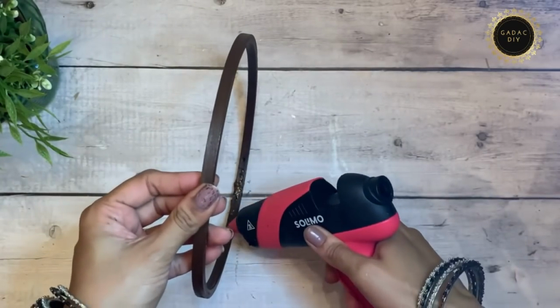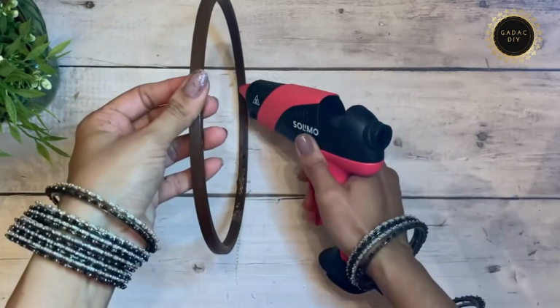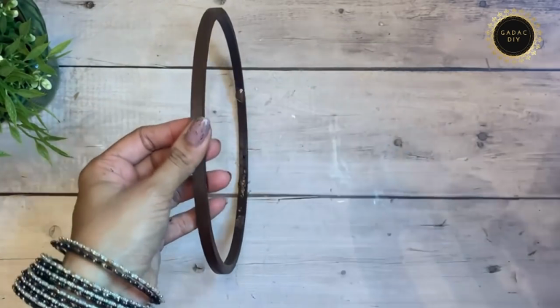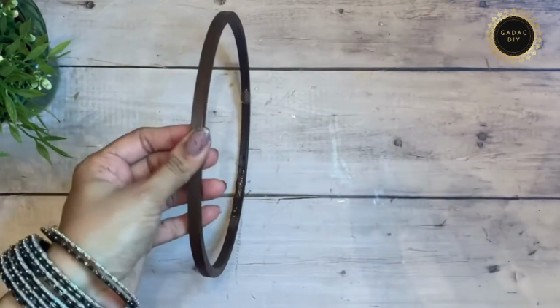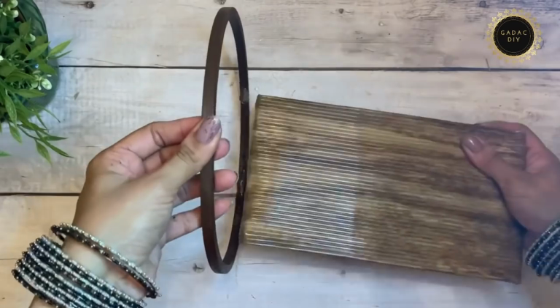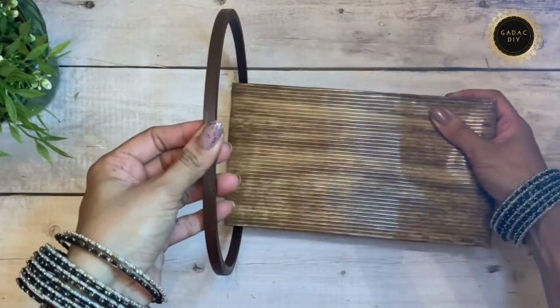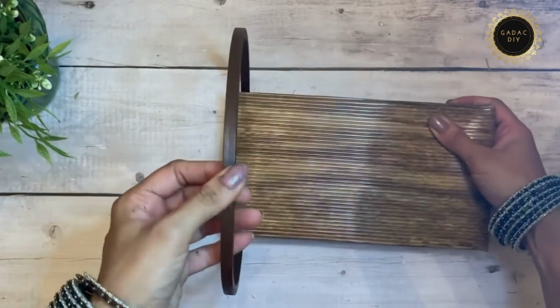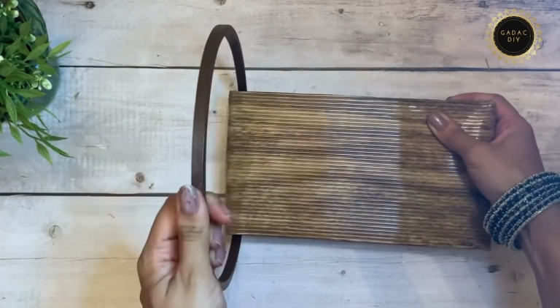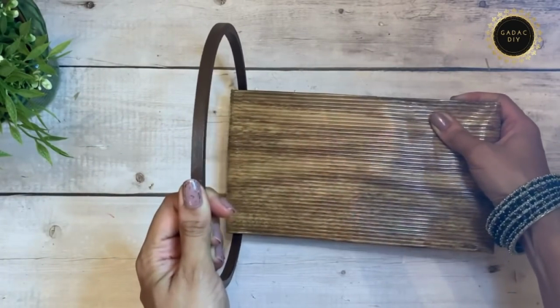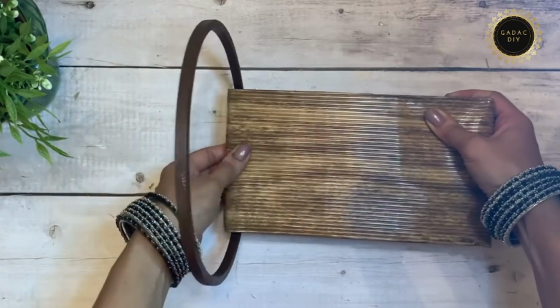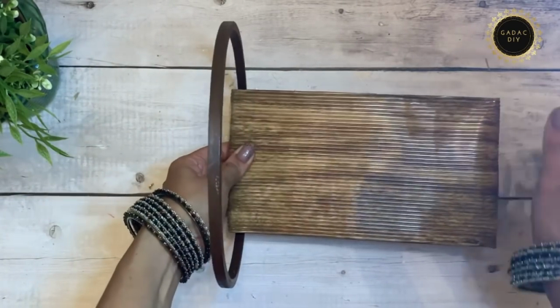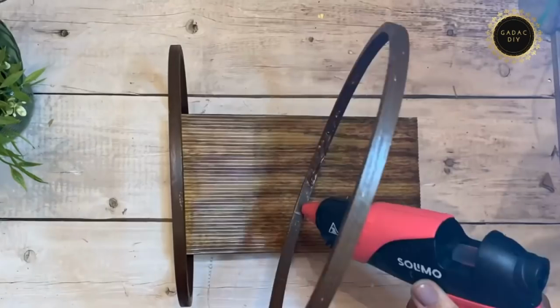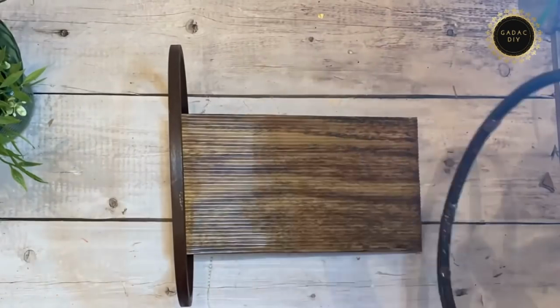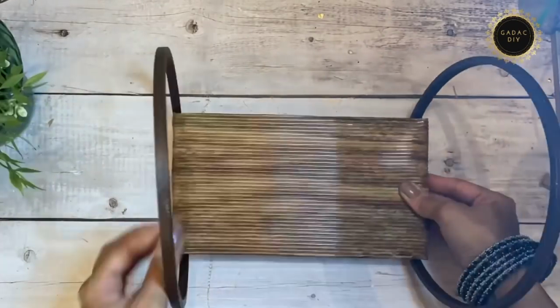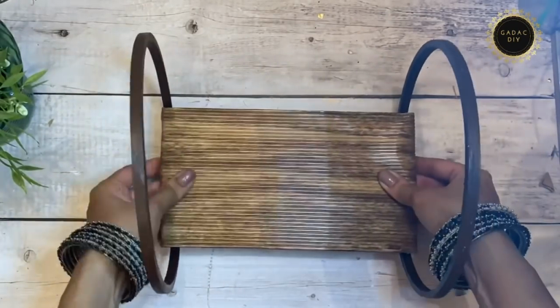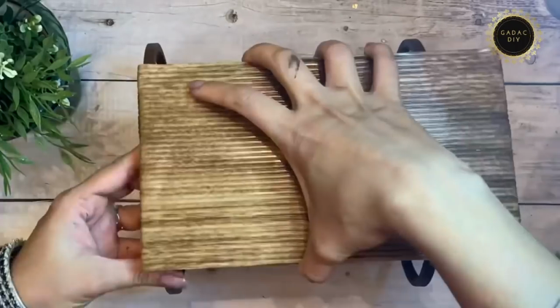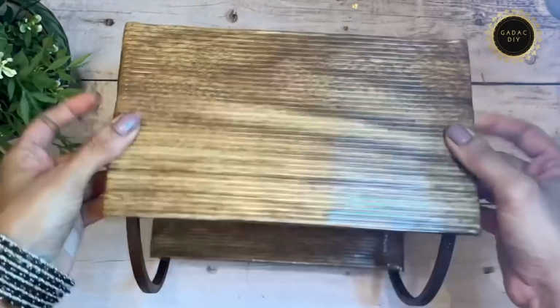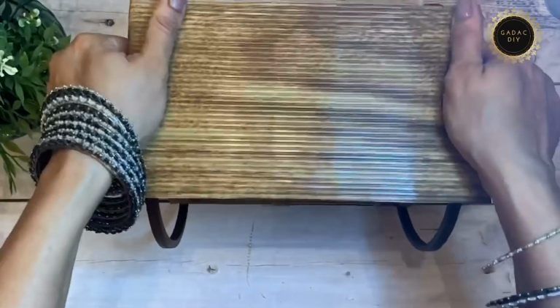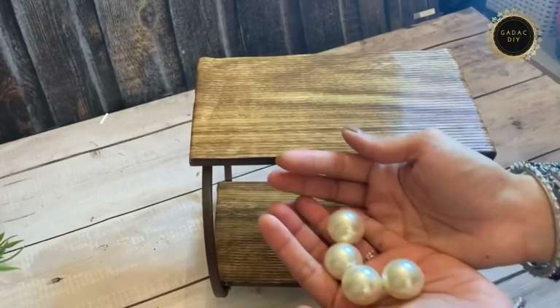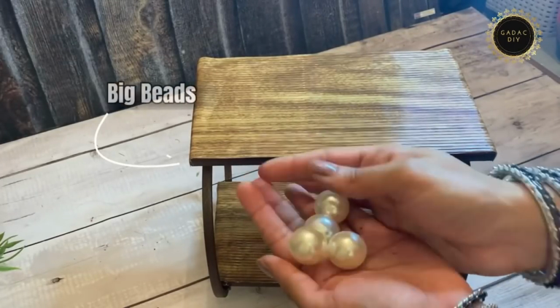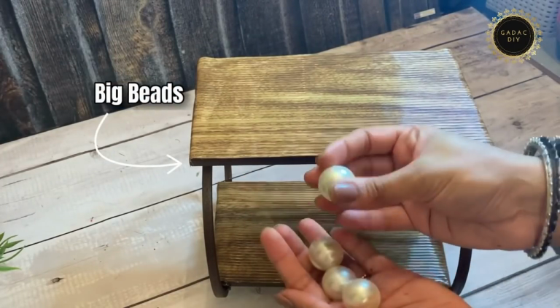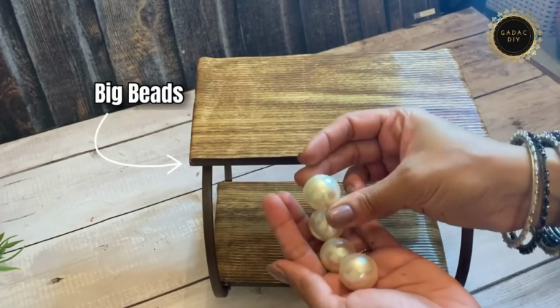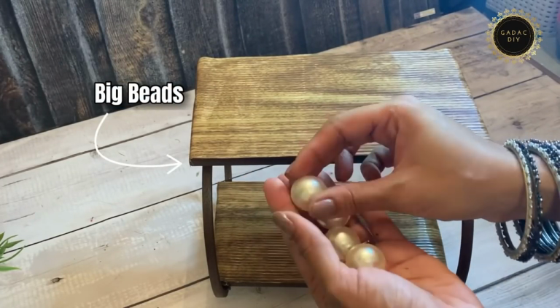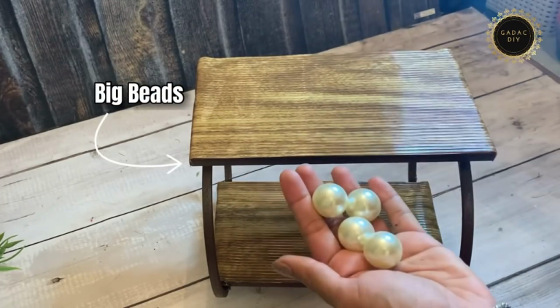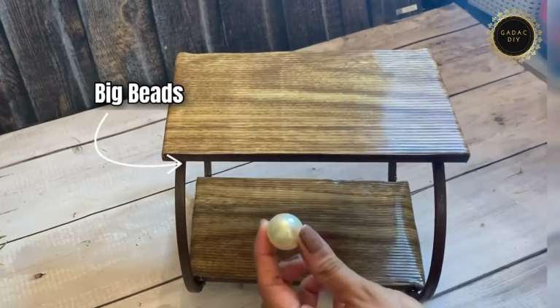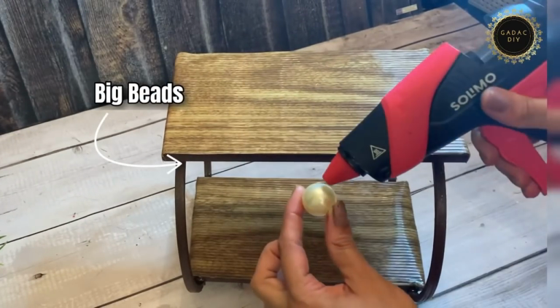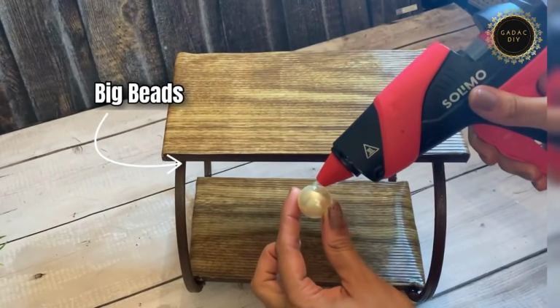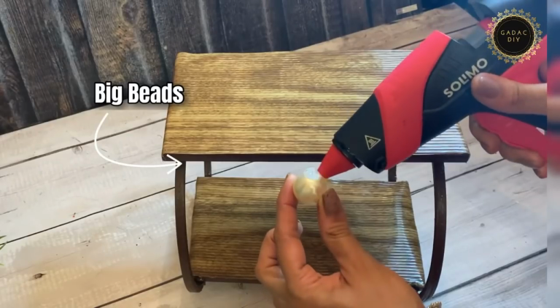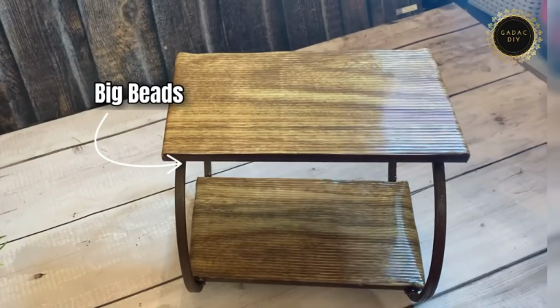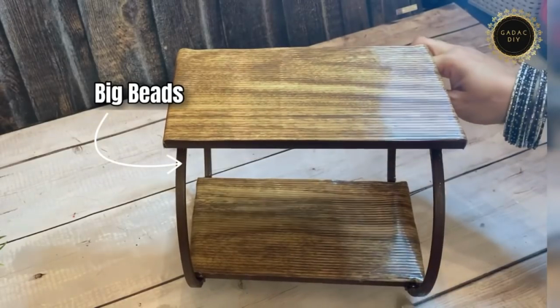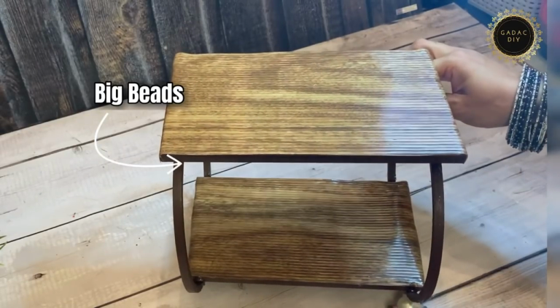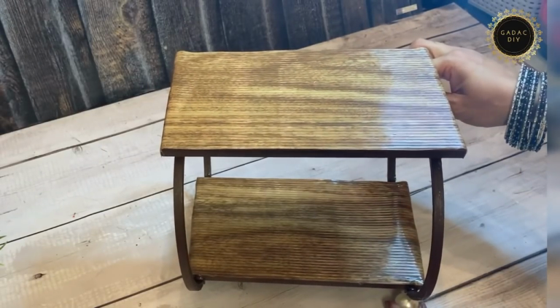Now comes the tricky part of fixing them on the embroidery hoop — you need to balance them appropriately. I'm also using these big beads and fixing them at the bottom so that it will not roll over.